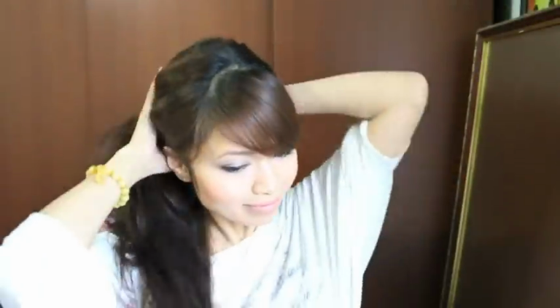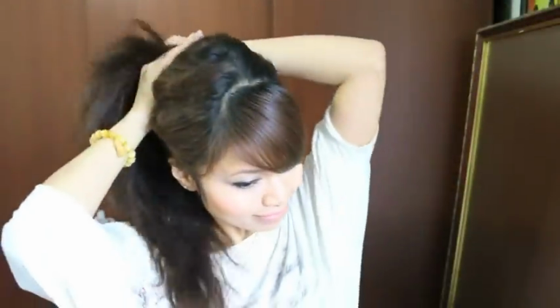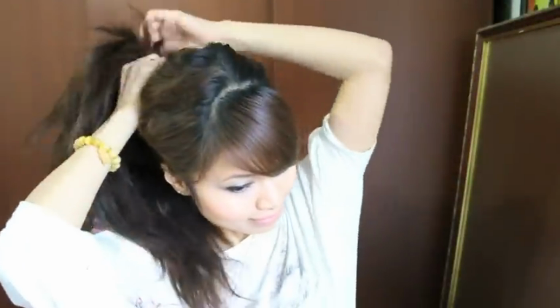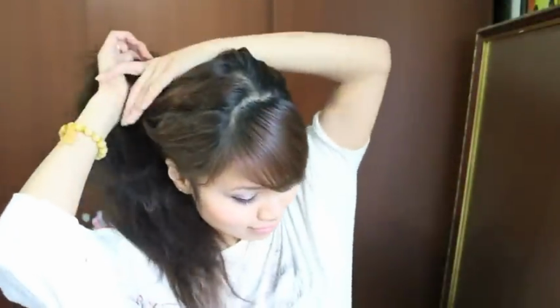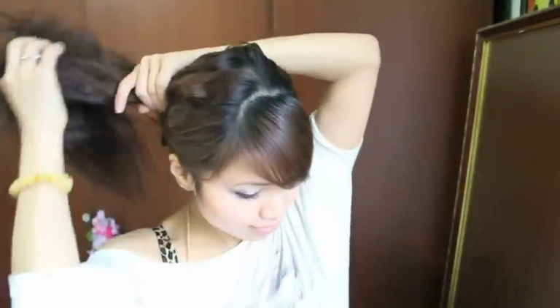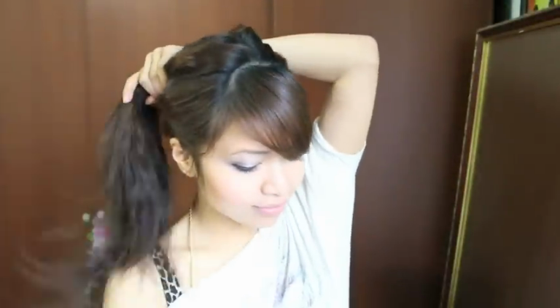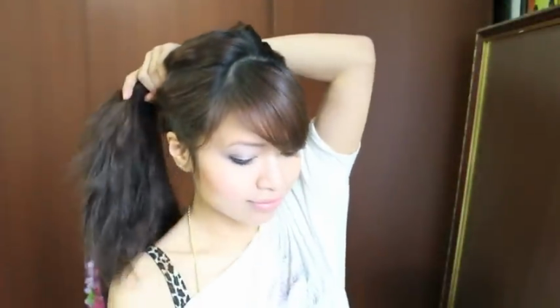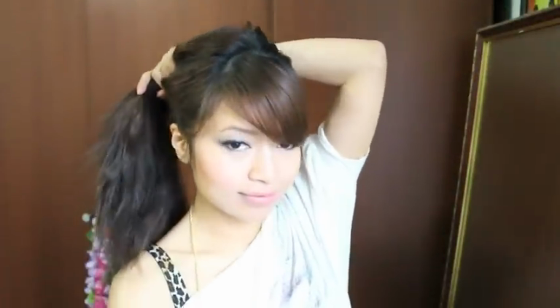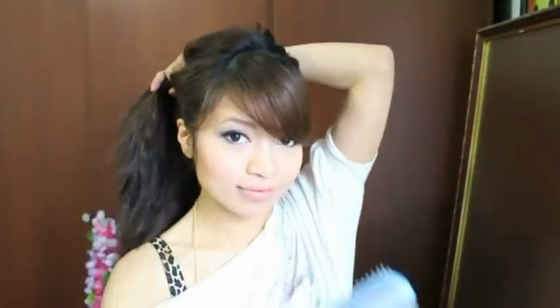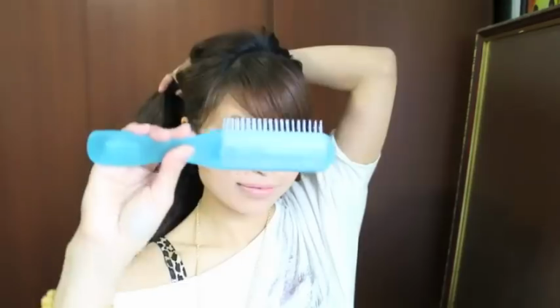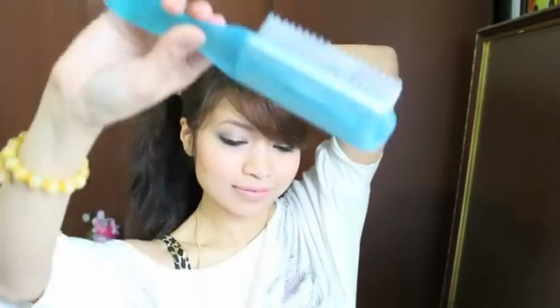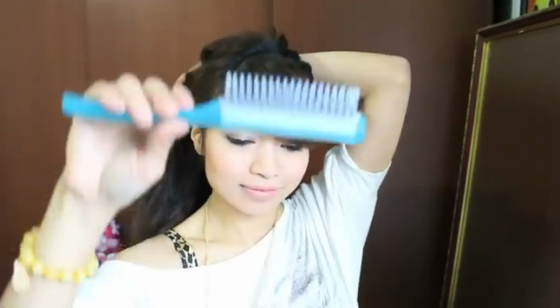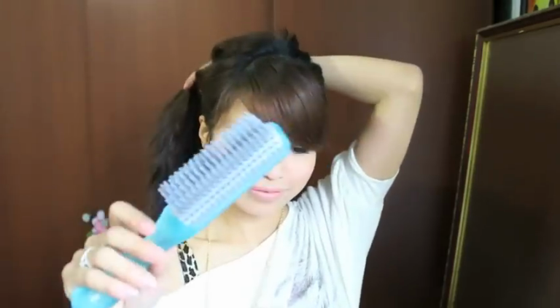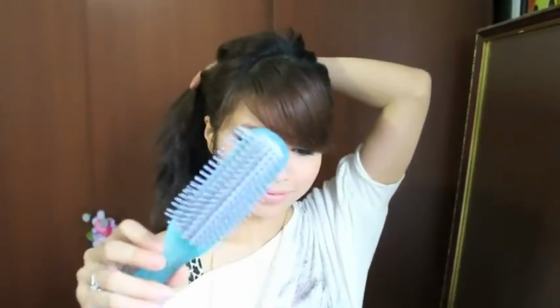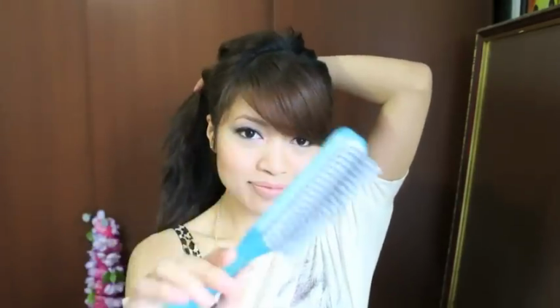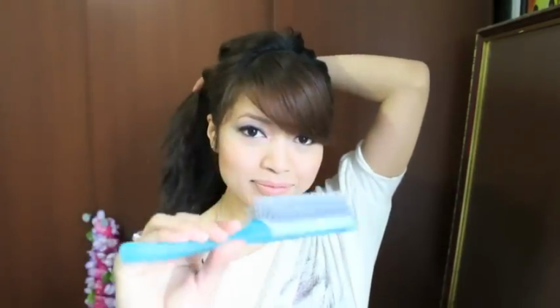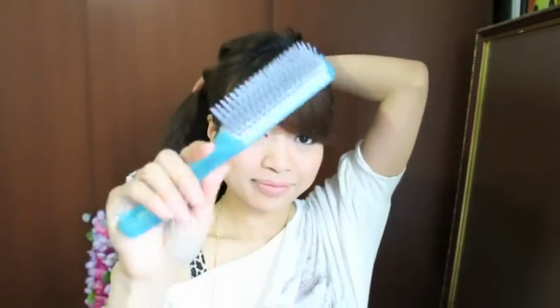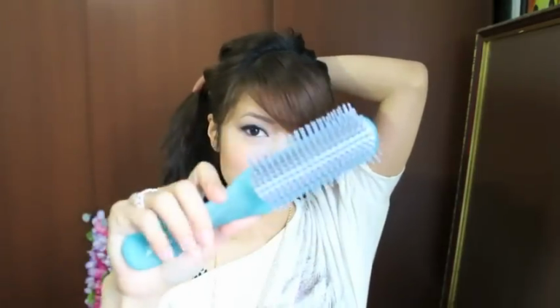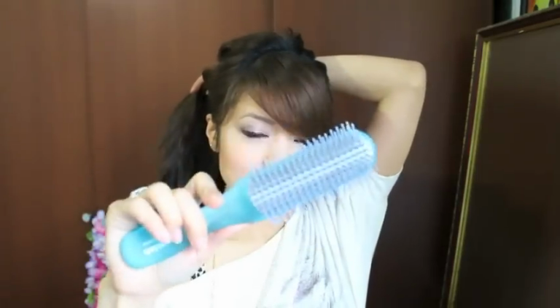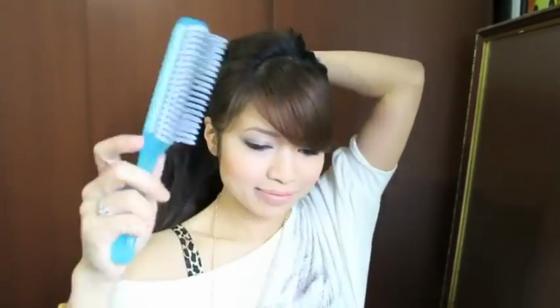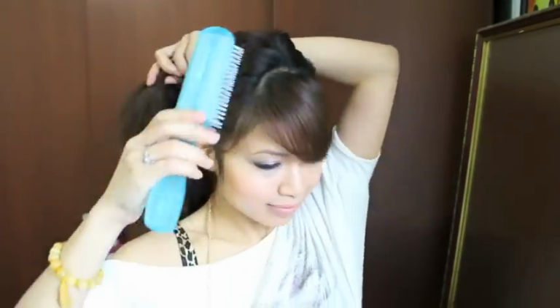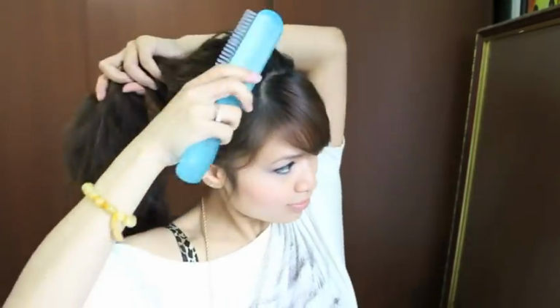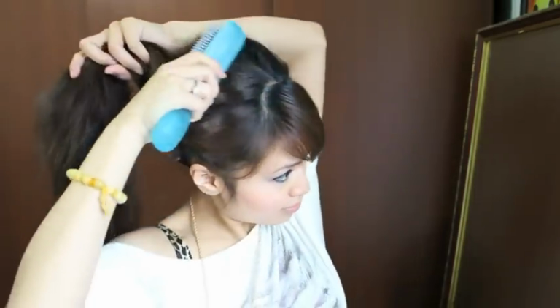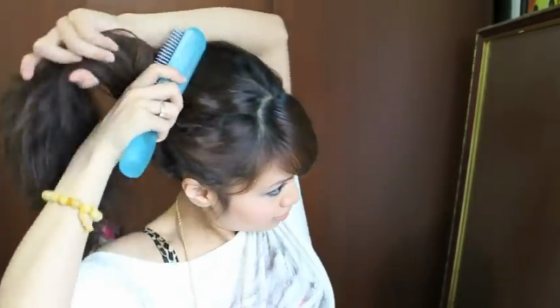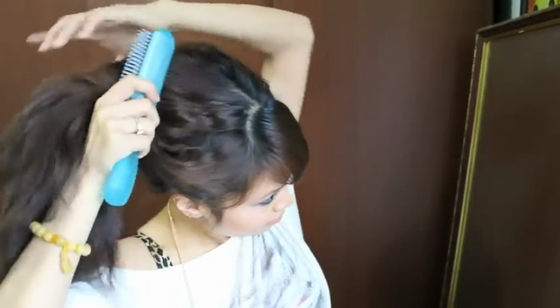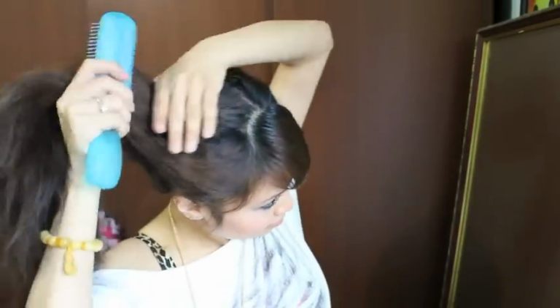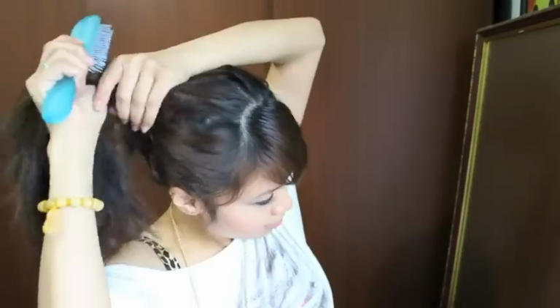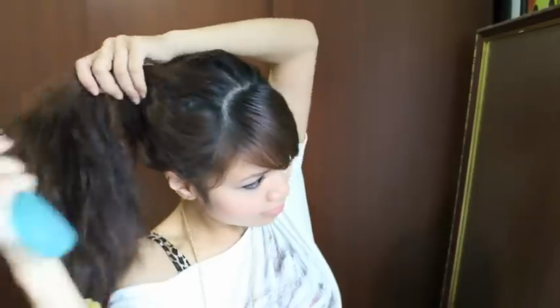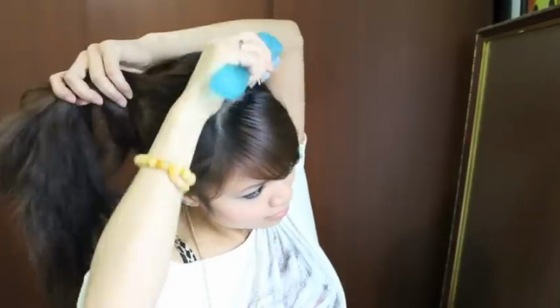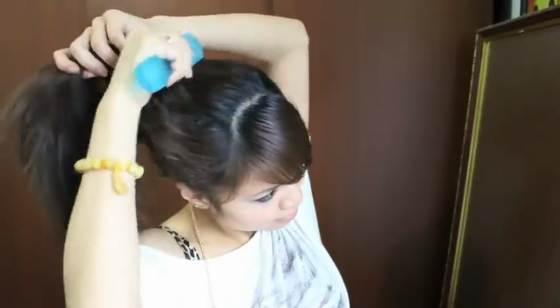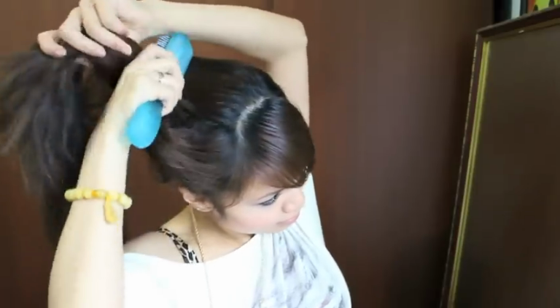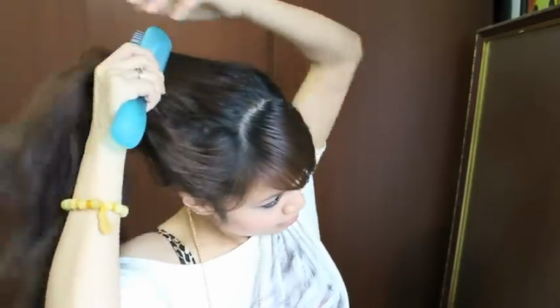My hair is a bit curly because the night before I braided my hair and this is the result of it. Now I'm just going to grab my brush and brush my hair neatly into a high ponytail.